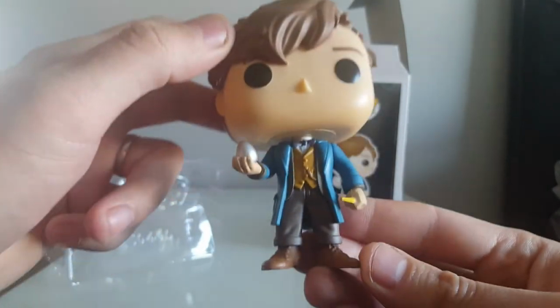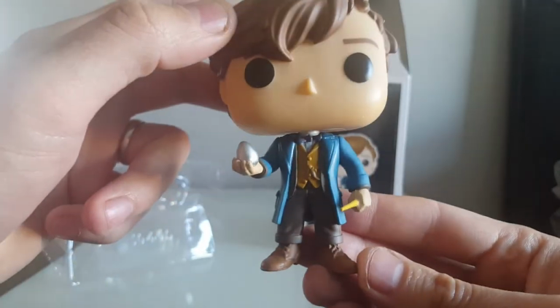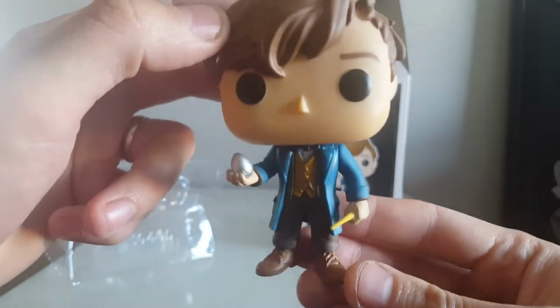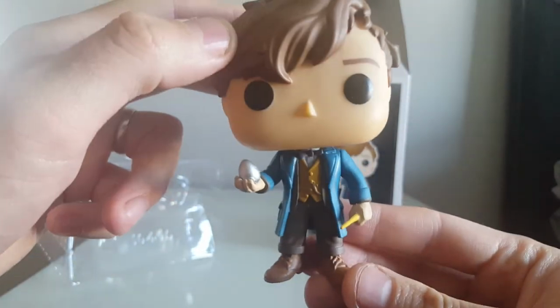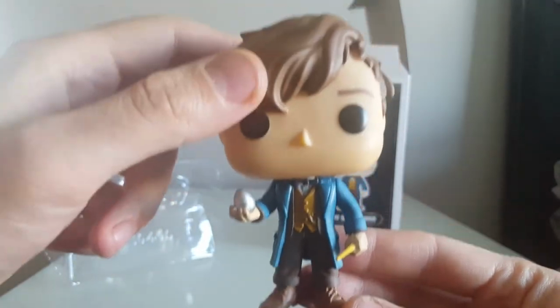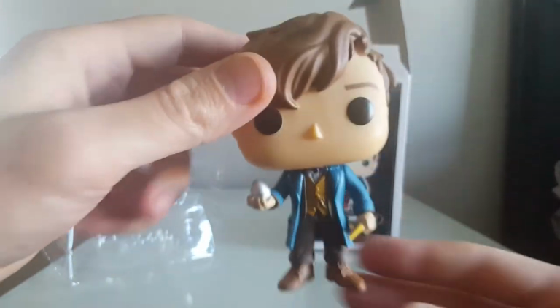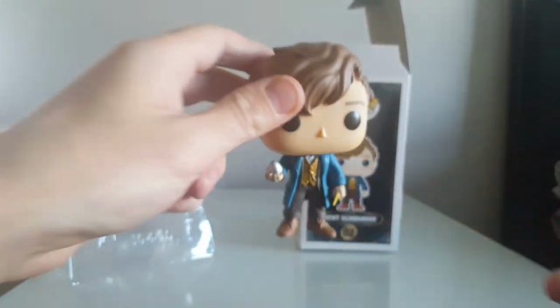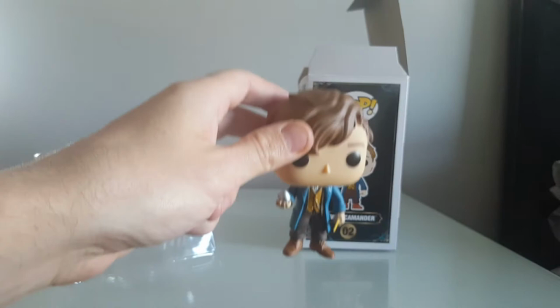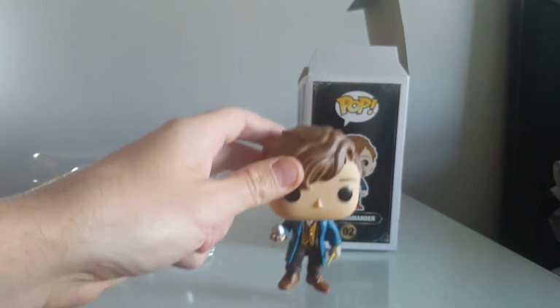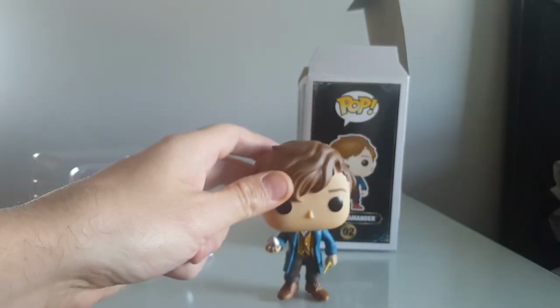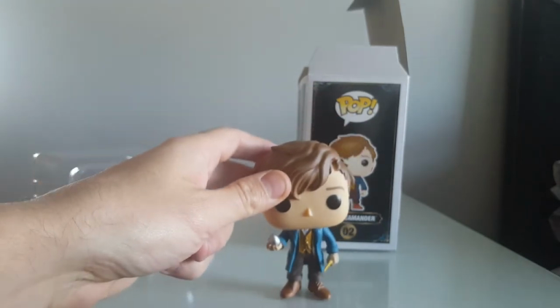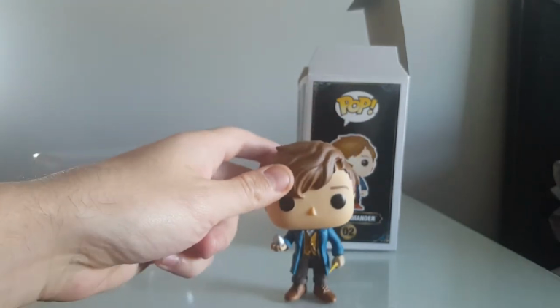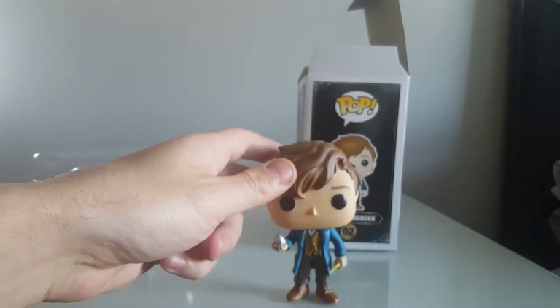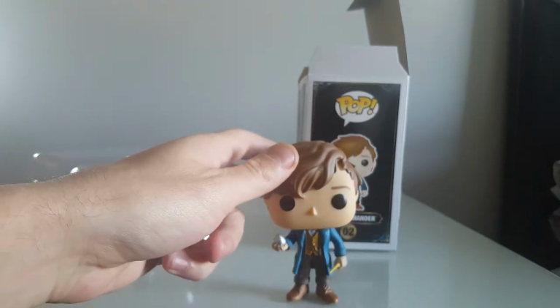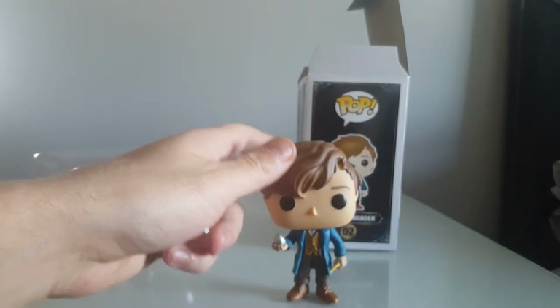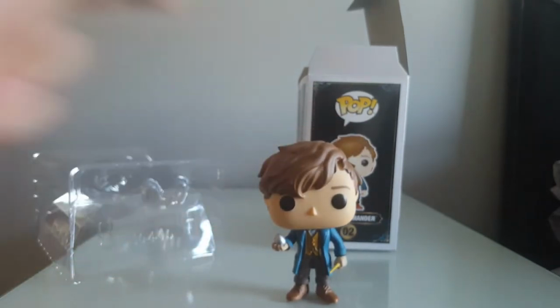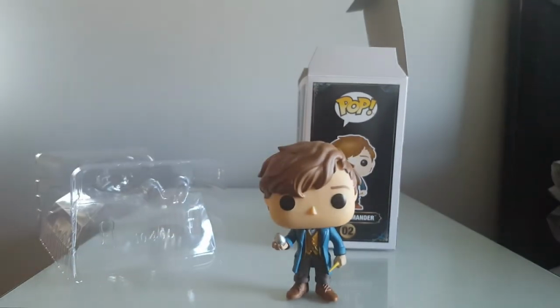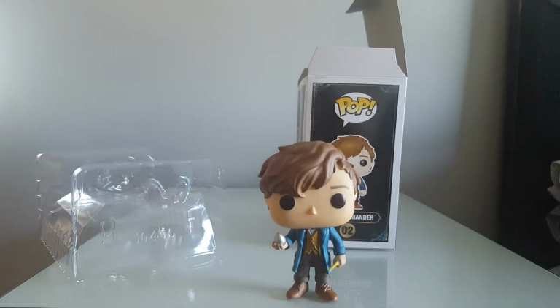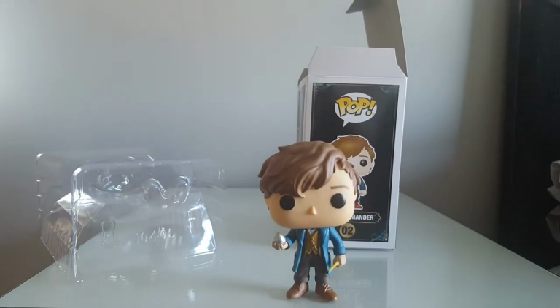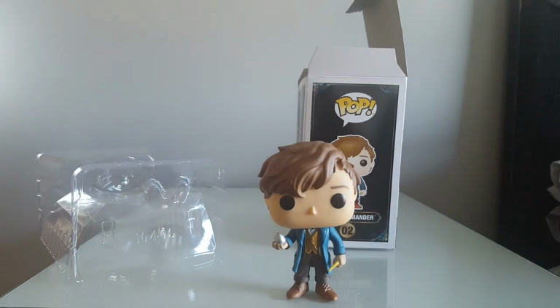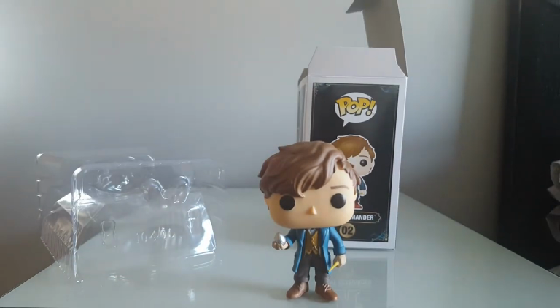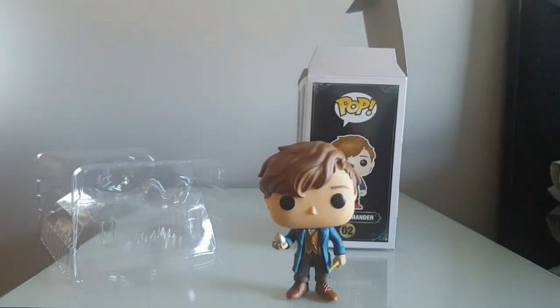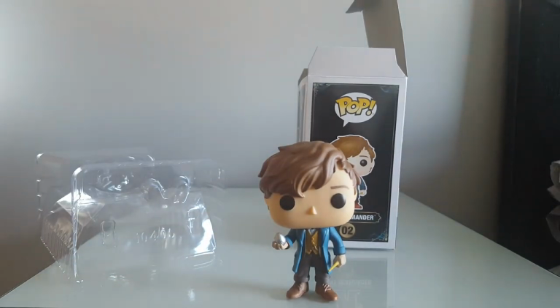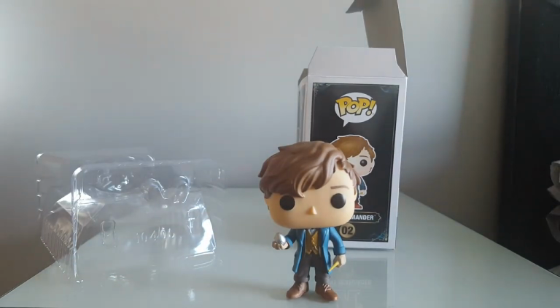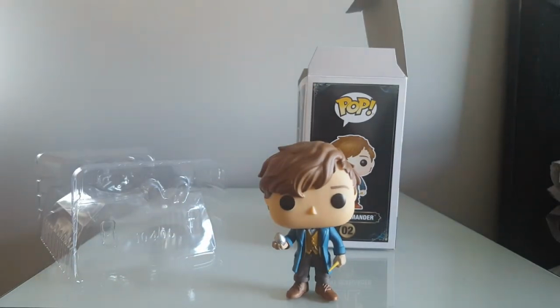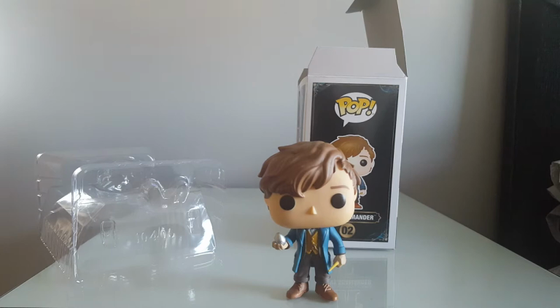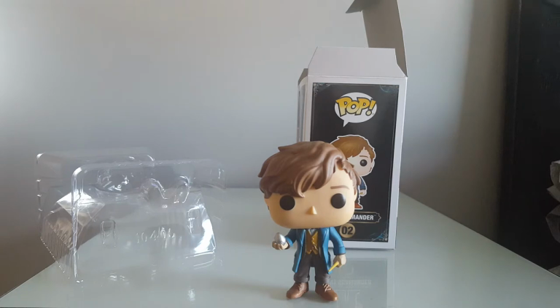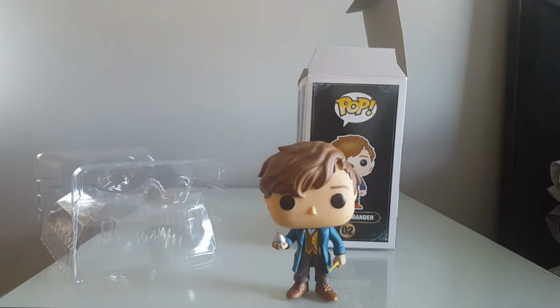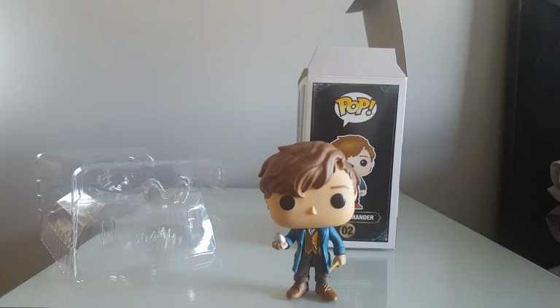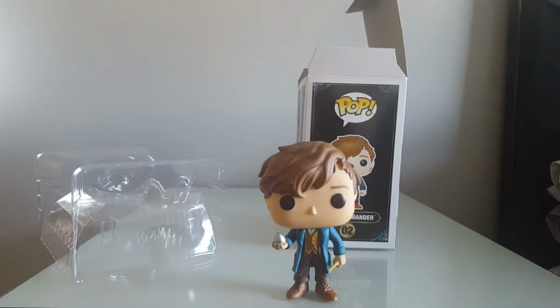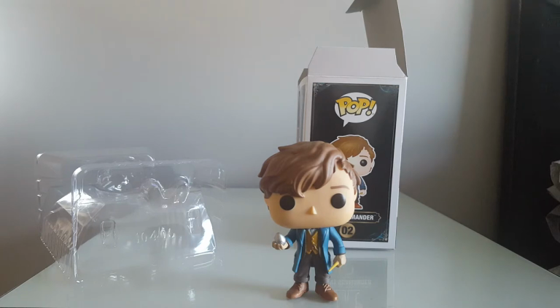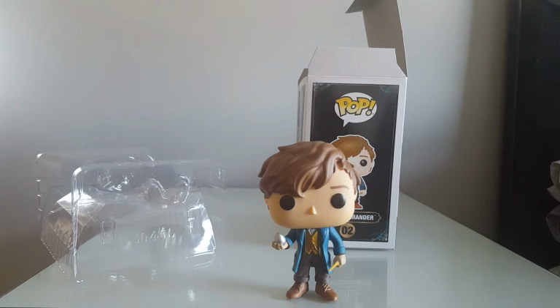That was a really good find. B&M always have some really good Pops. Sometimes they're a bit older, but well worth the wait for £4.99 without doubt.